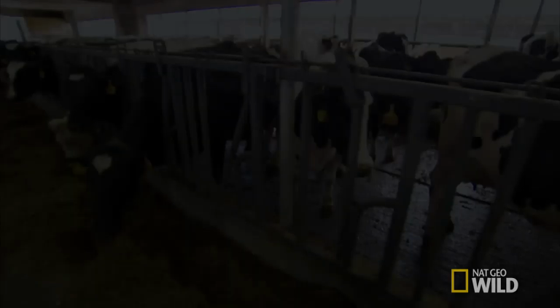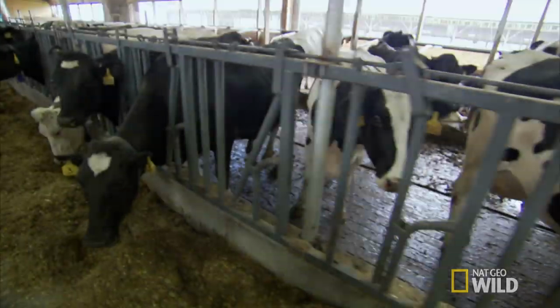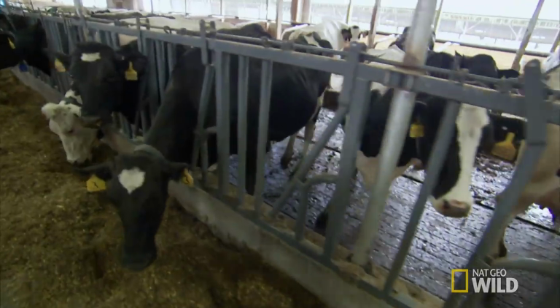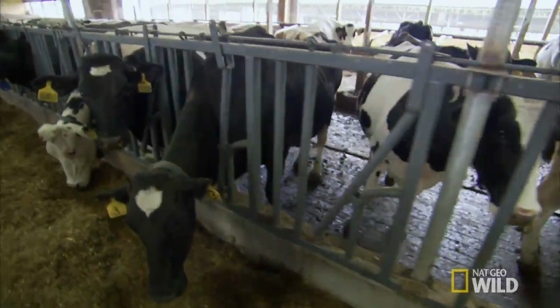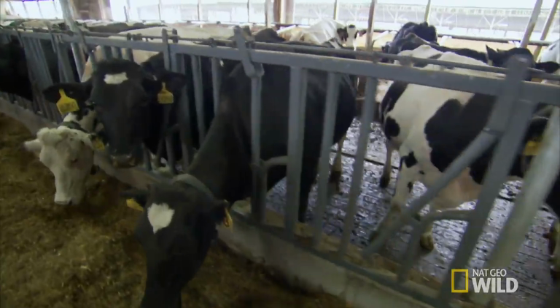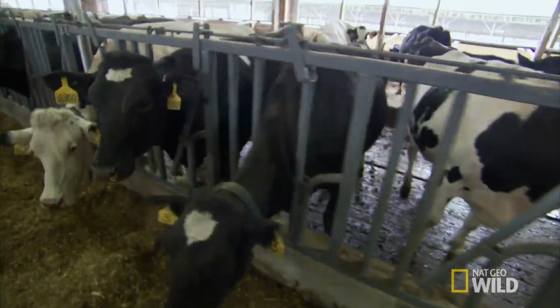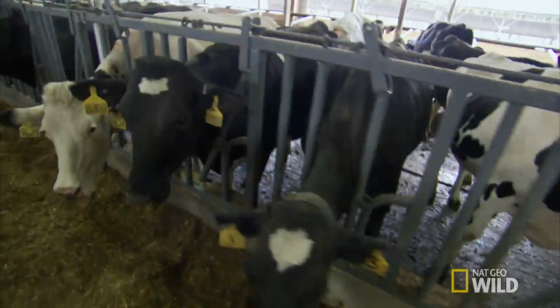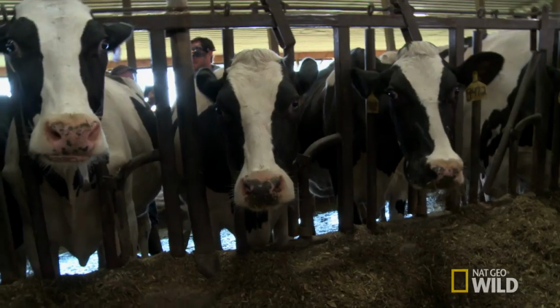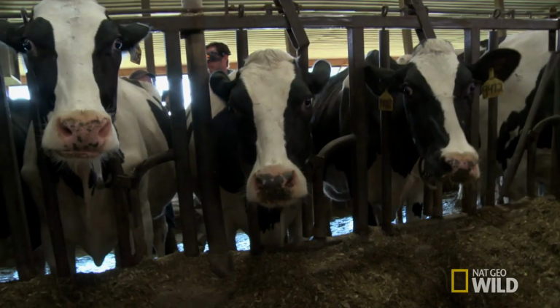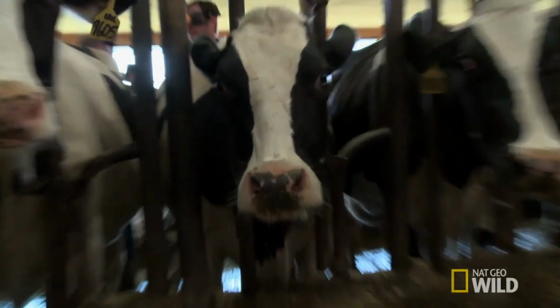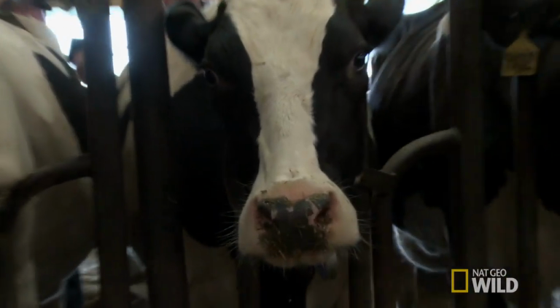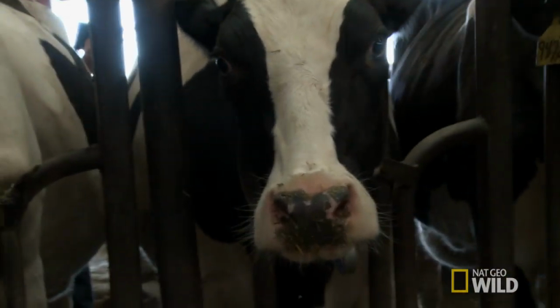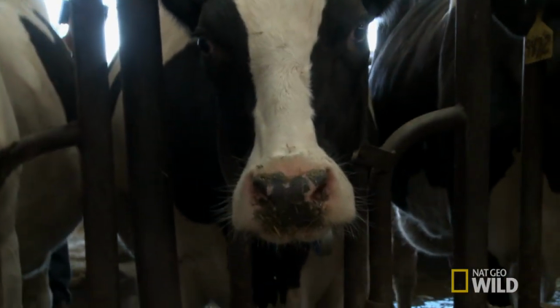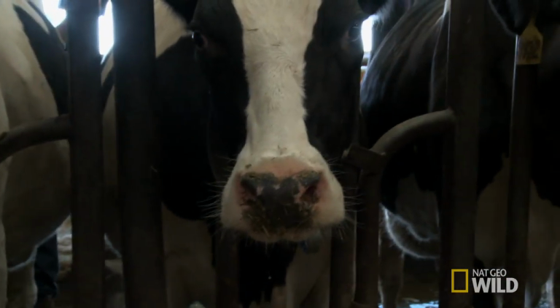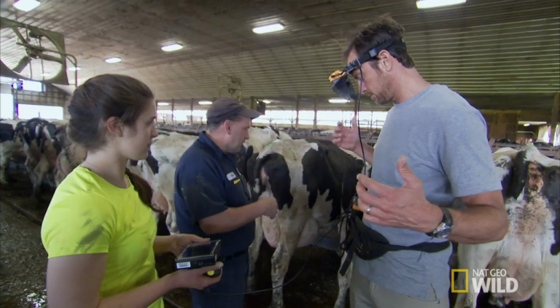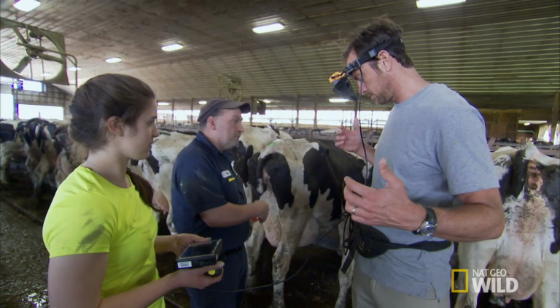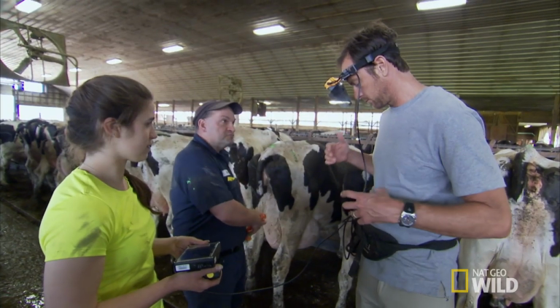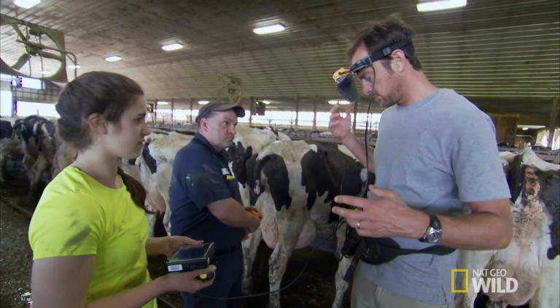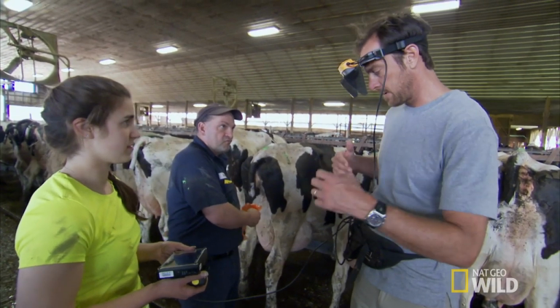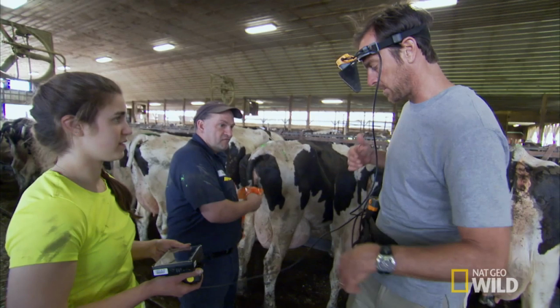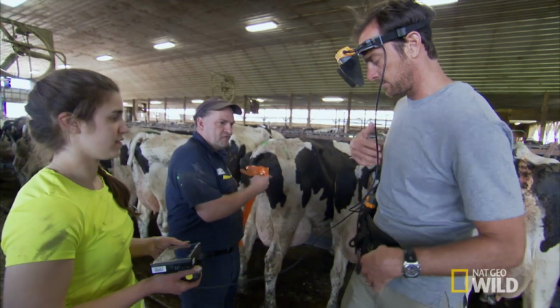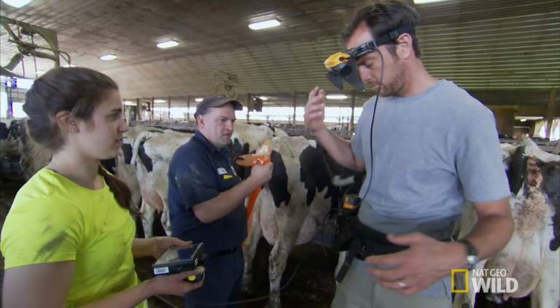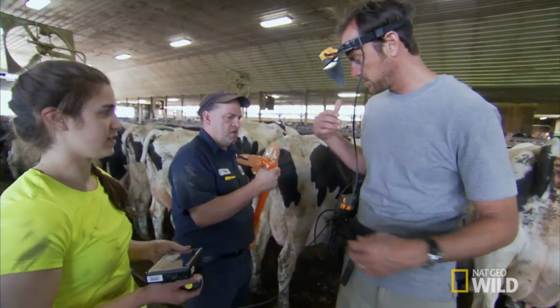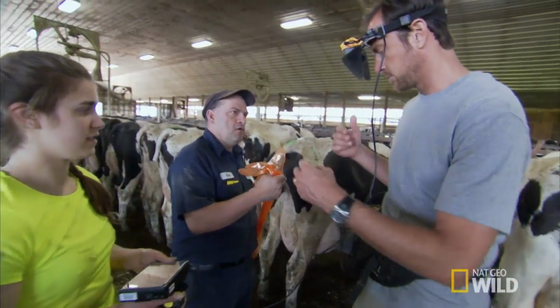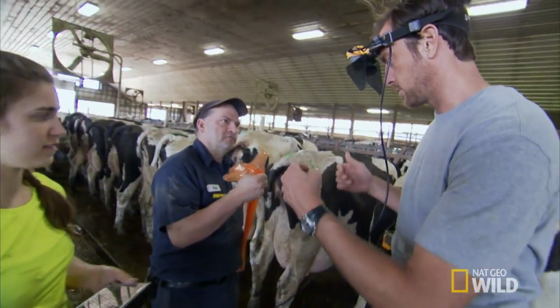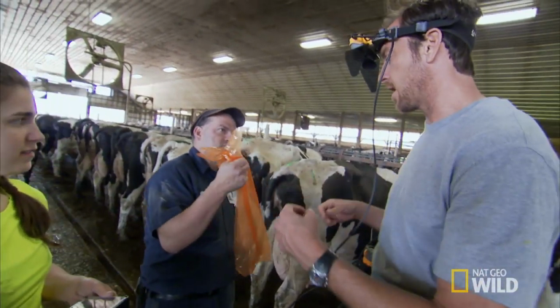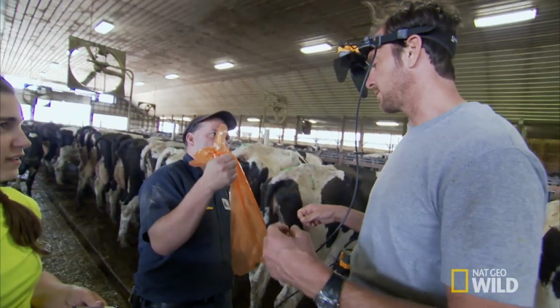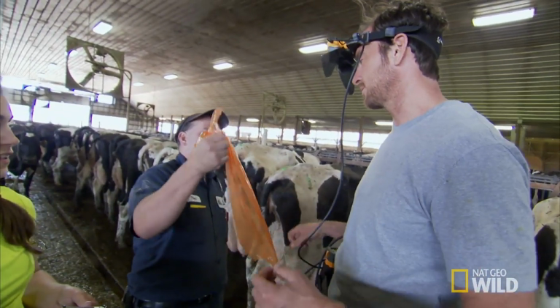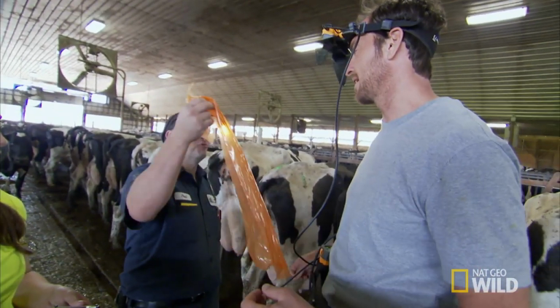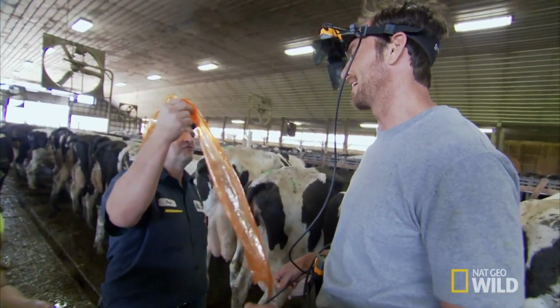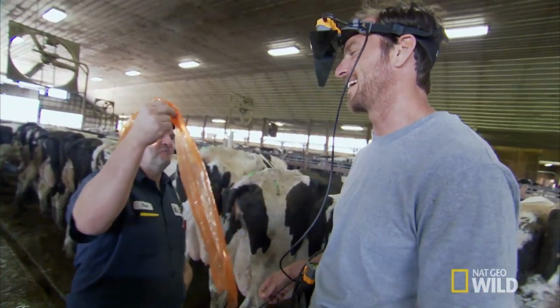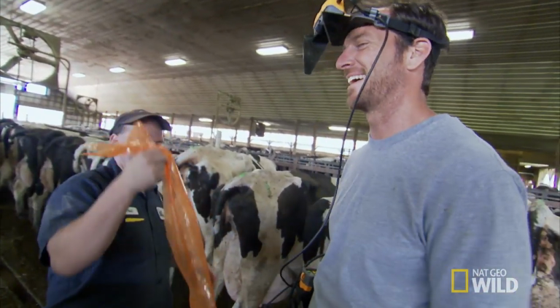We're doing pregnancy tests at a high-tech dairy farm. Left arm. Left arm. And a cow. With the fun part.